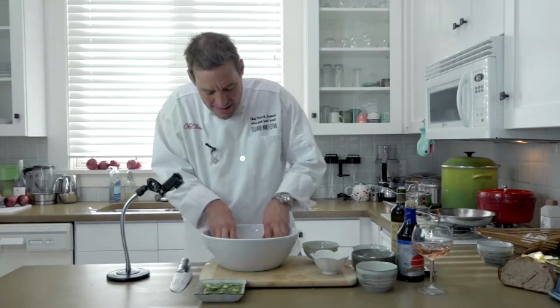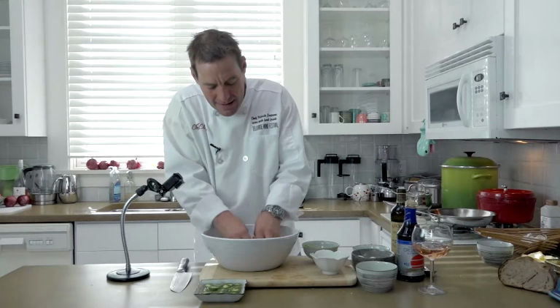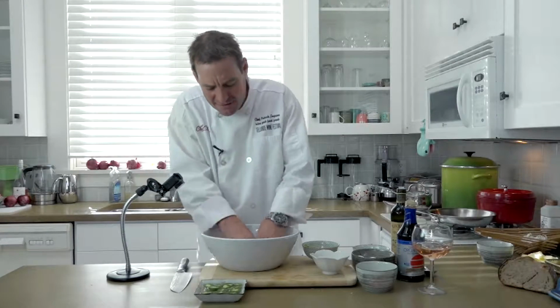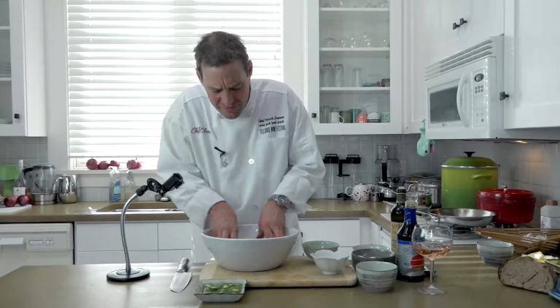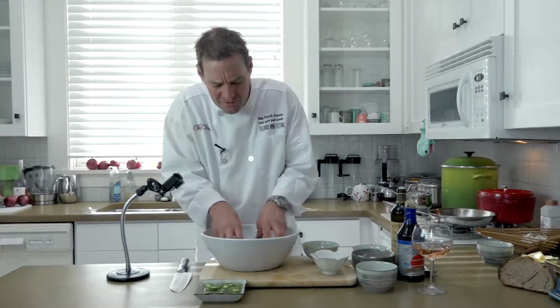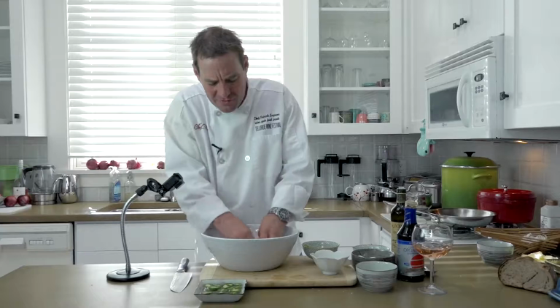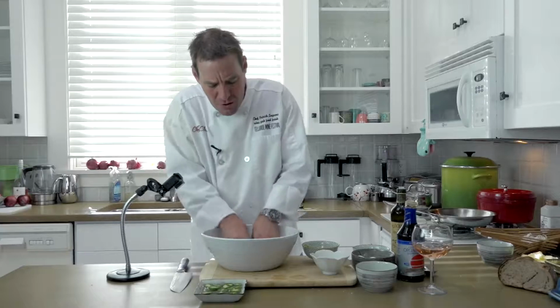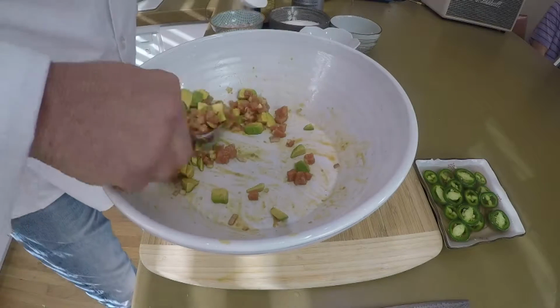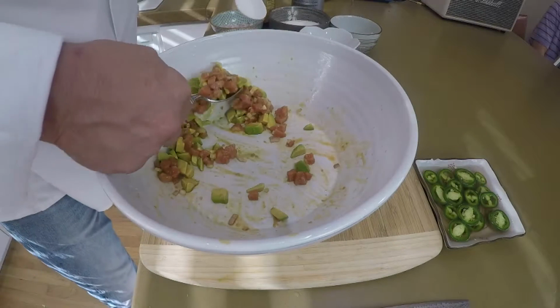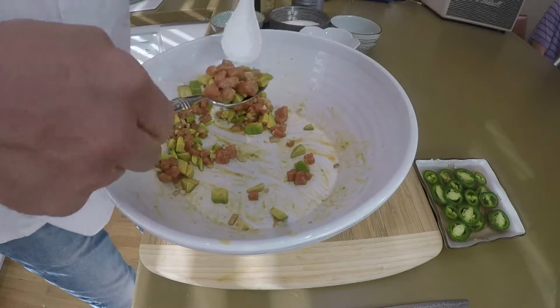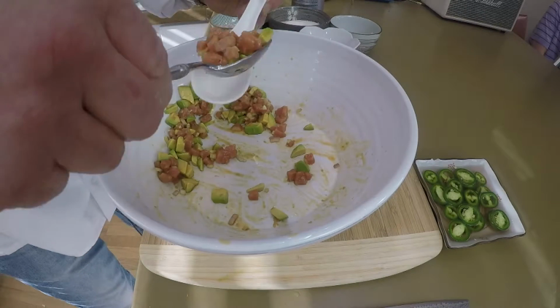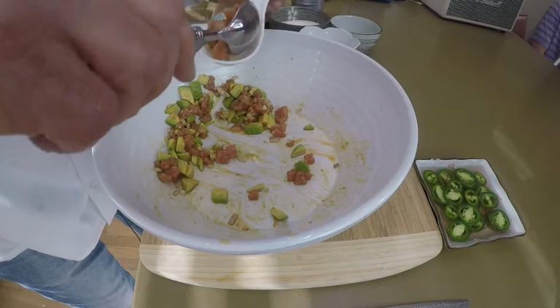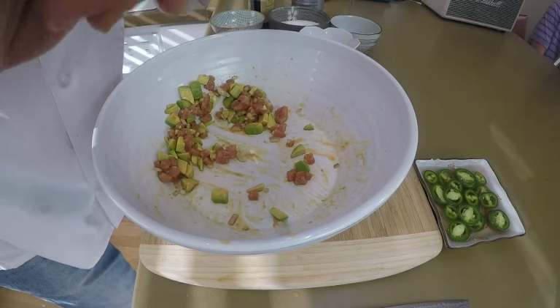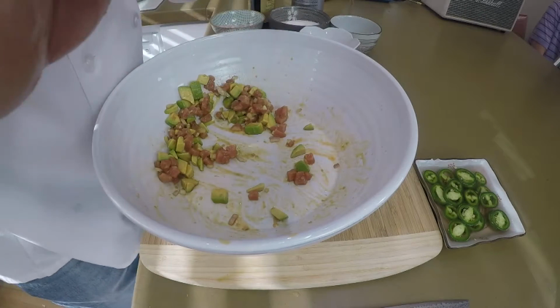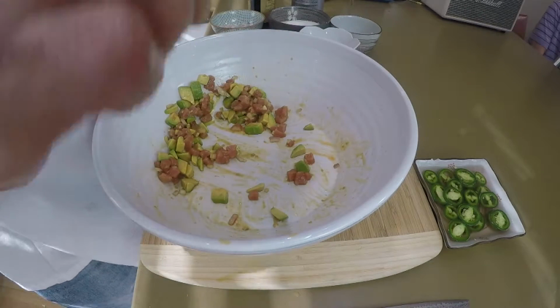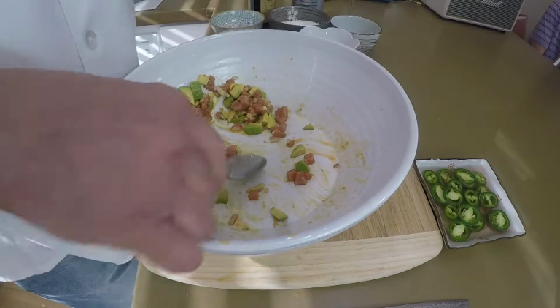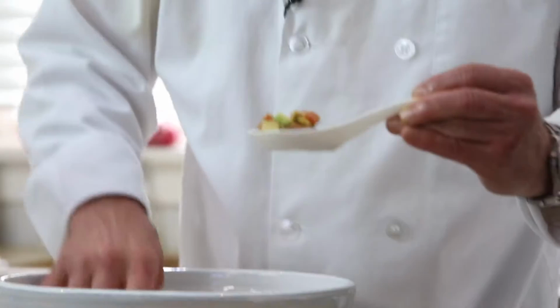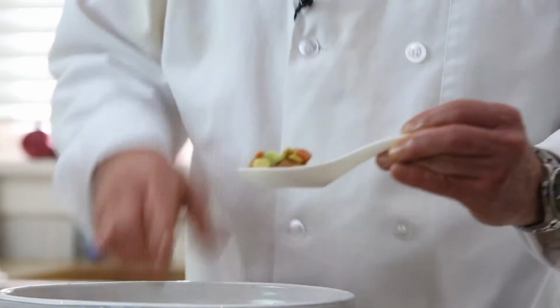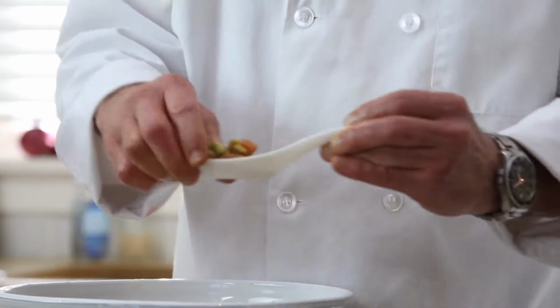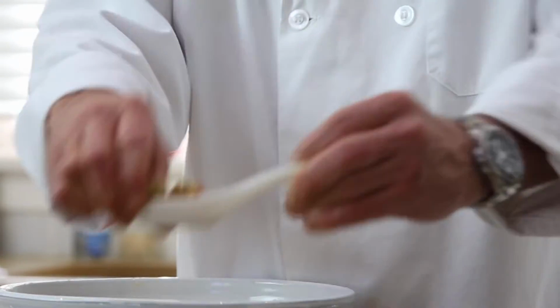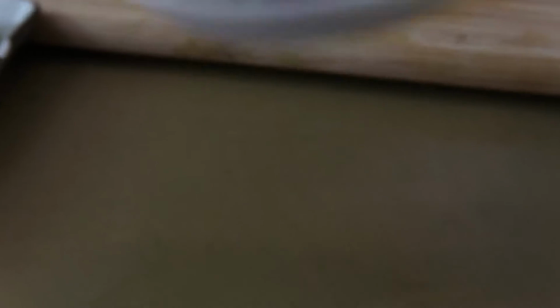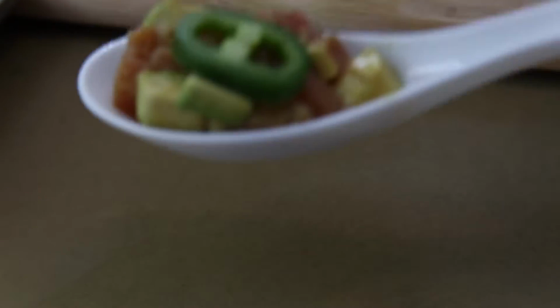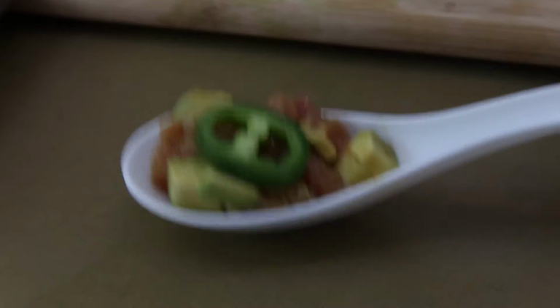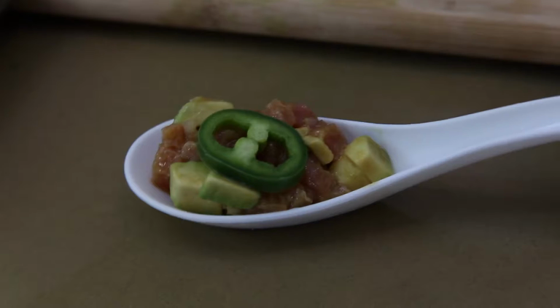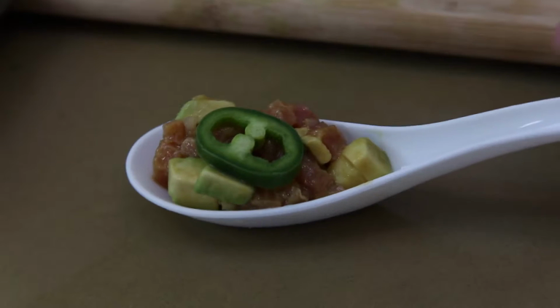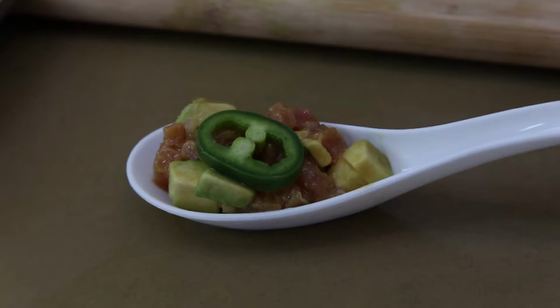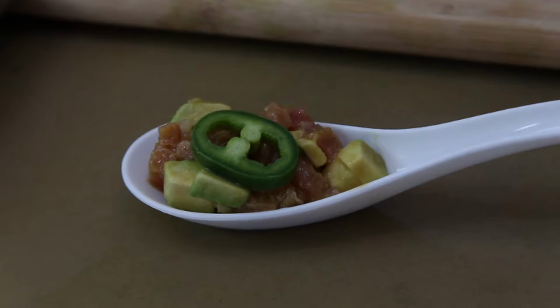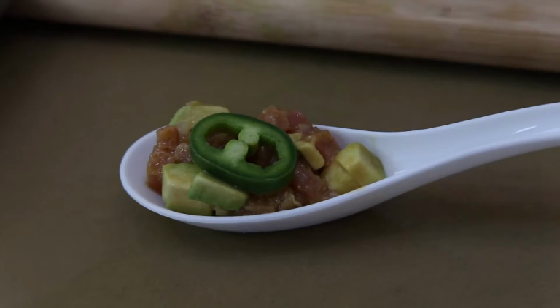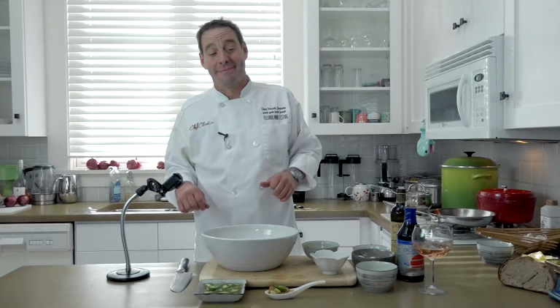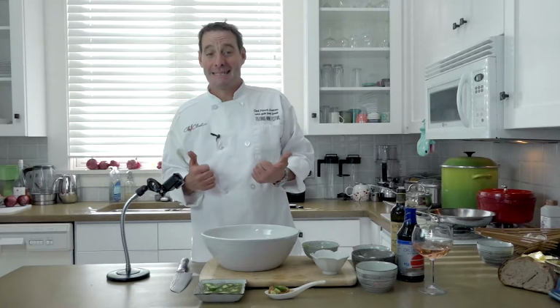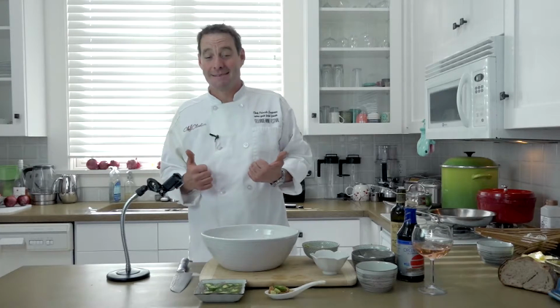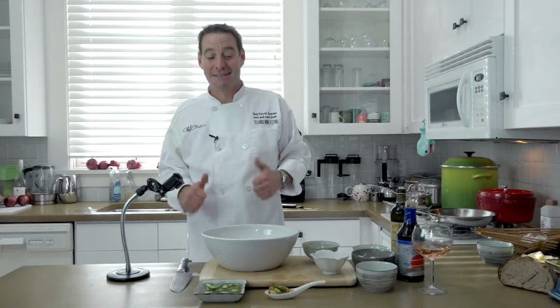And then I like serving these on spoons, kind of a cool little presentation. Put that right there. Delicious.